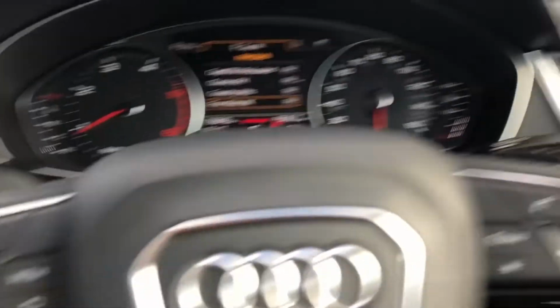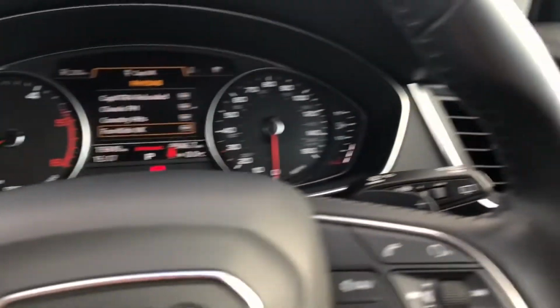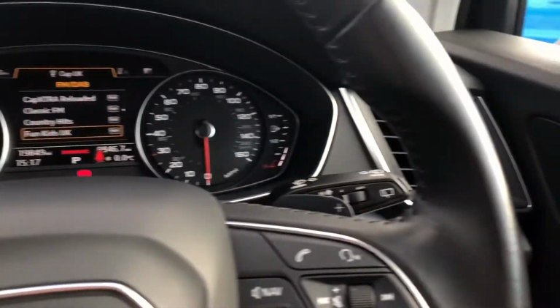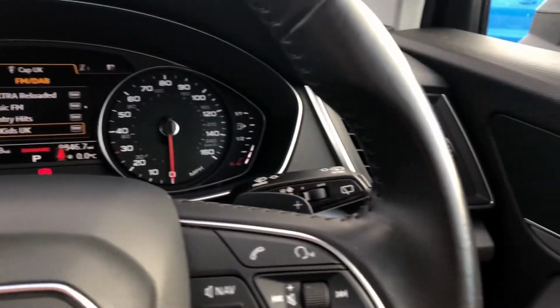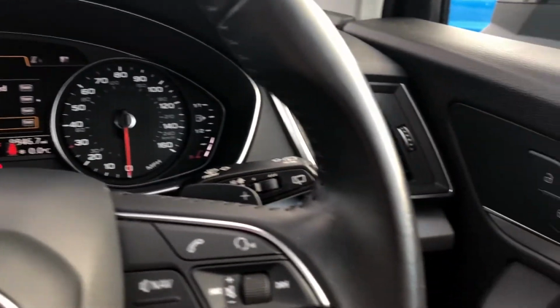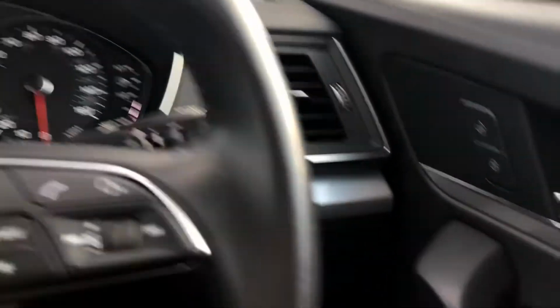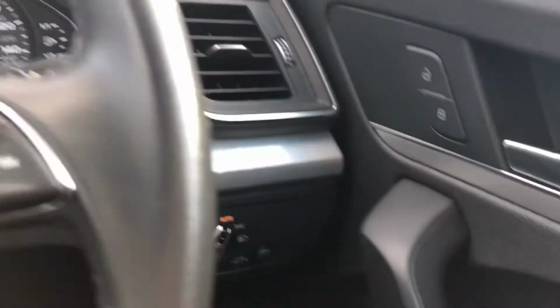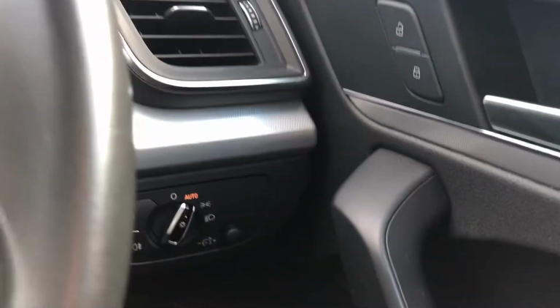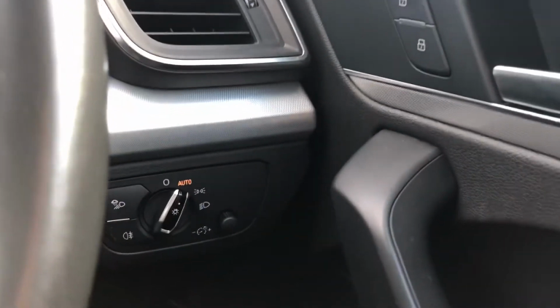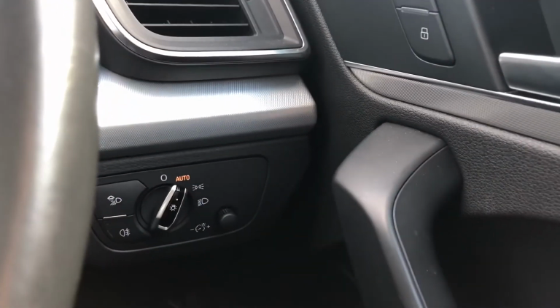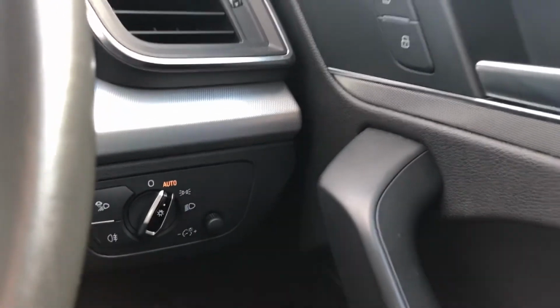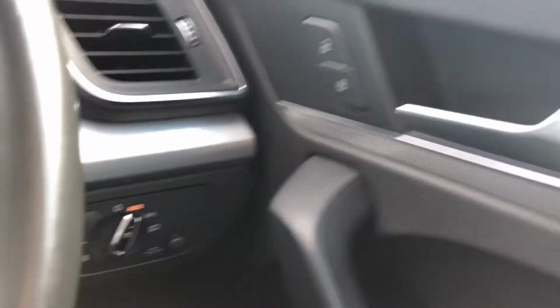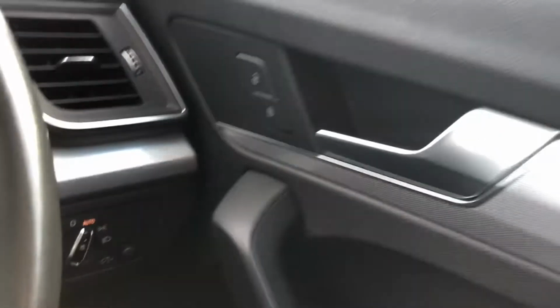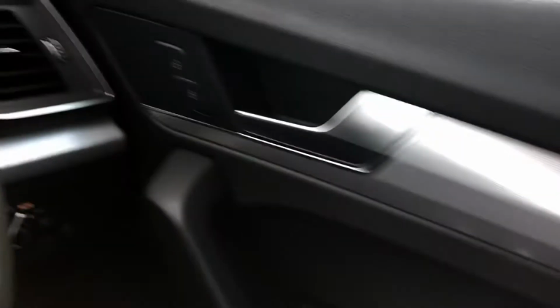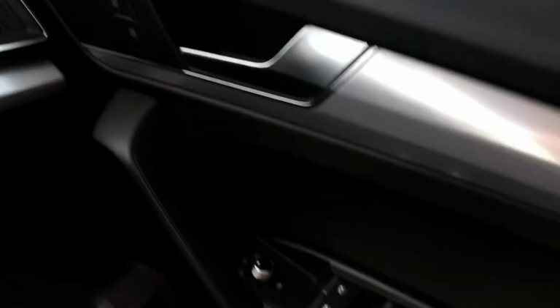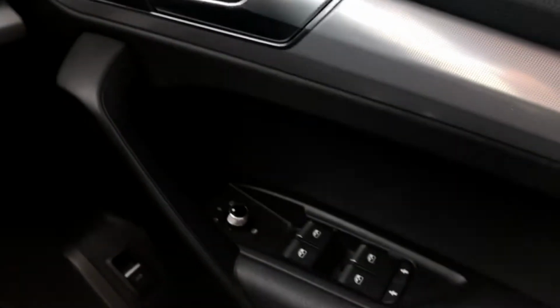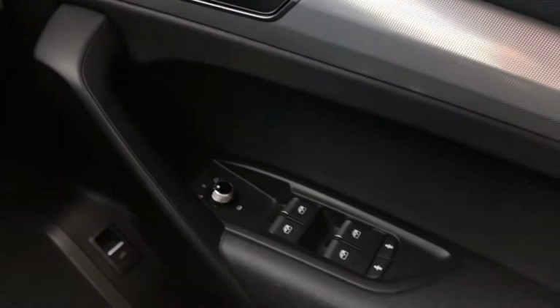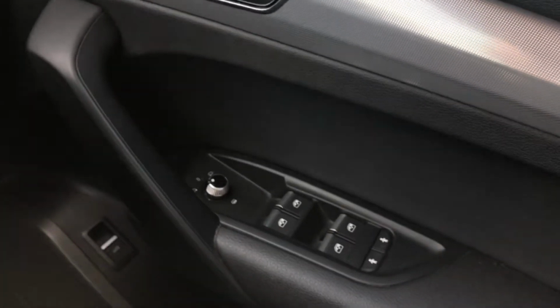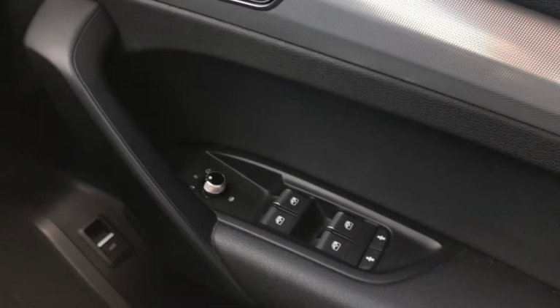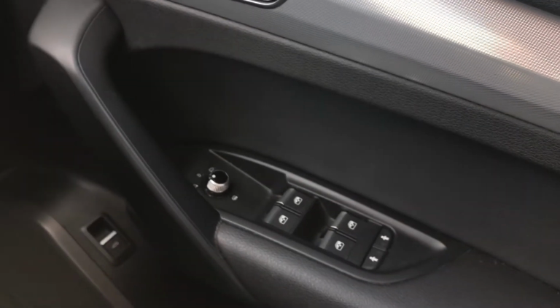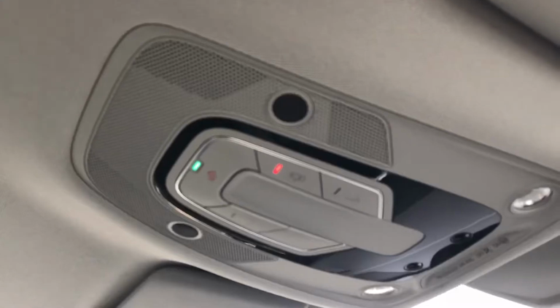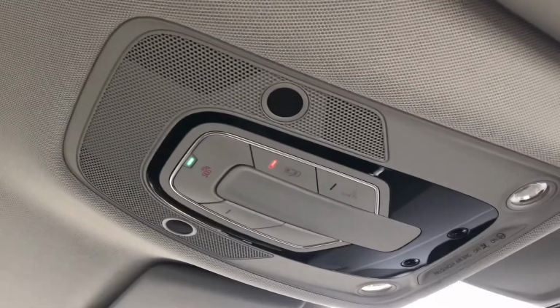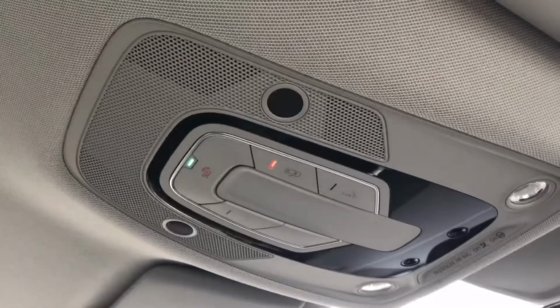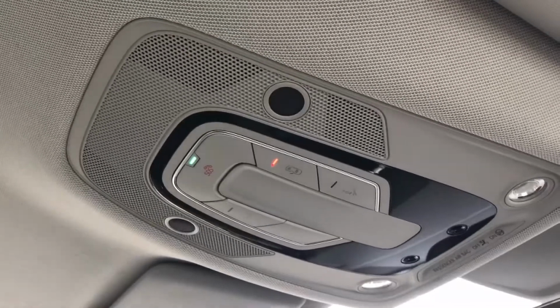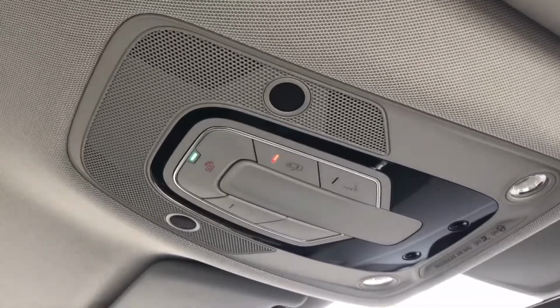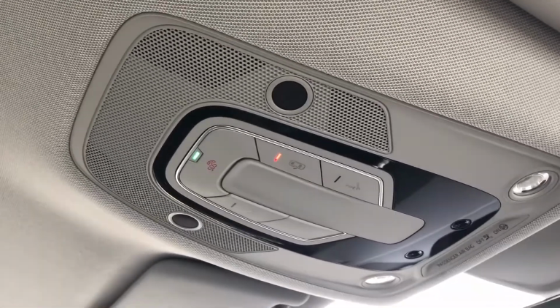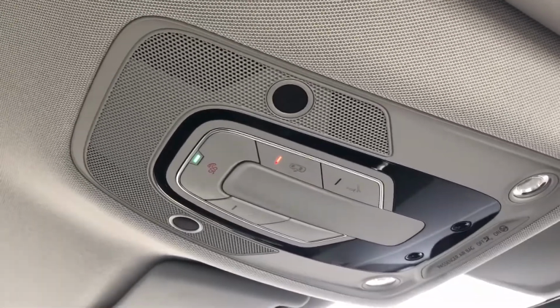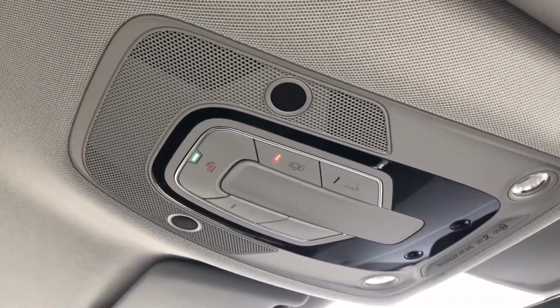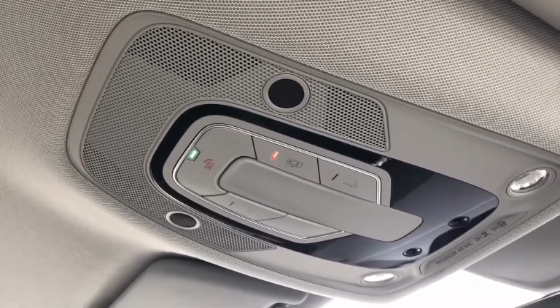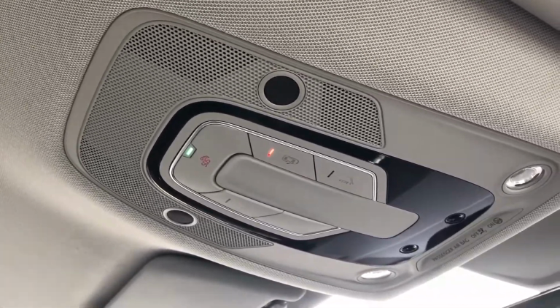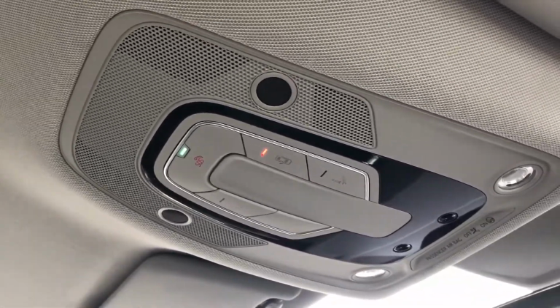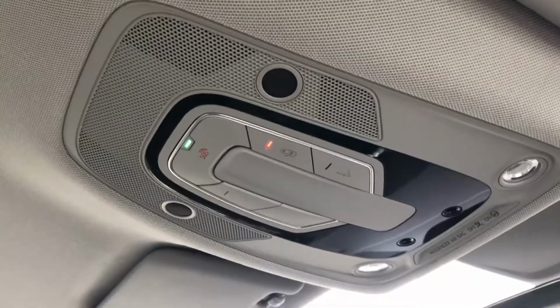We have cruise control, really good for long motorway drives, gear shift paddles, automatic lights, electric door mirror controls, and an SOS button if you do need roadside assistance.